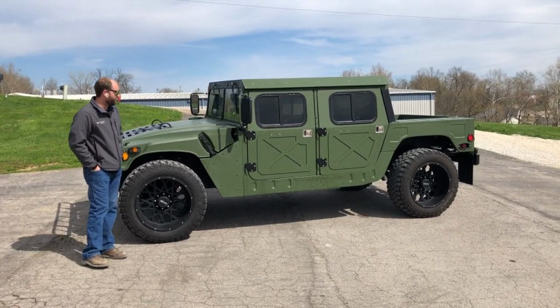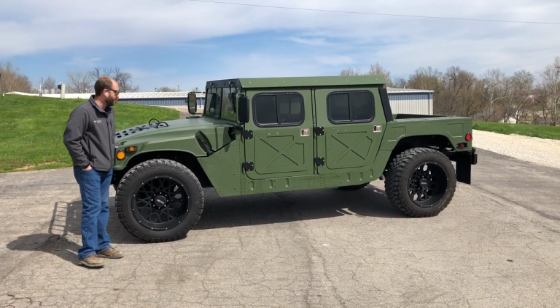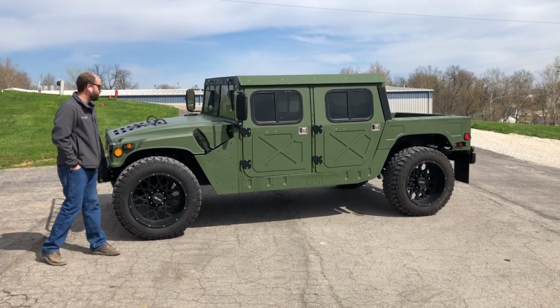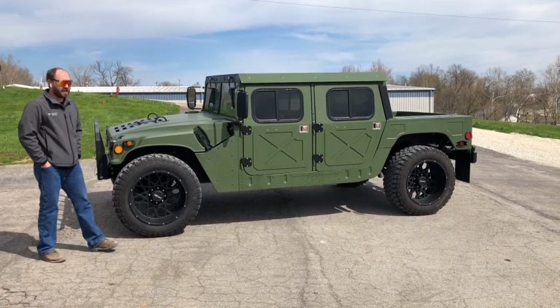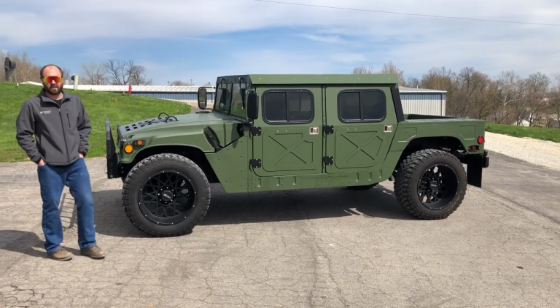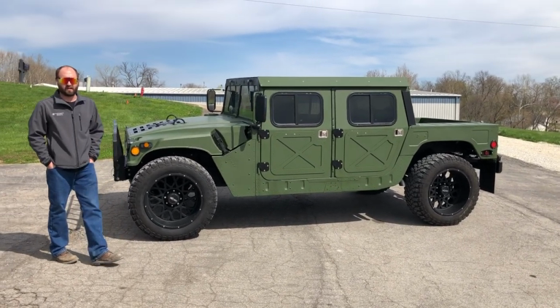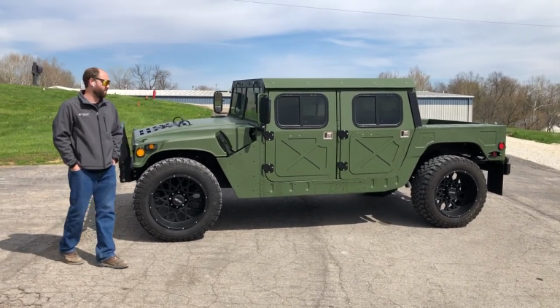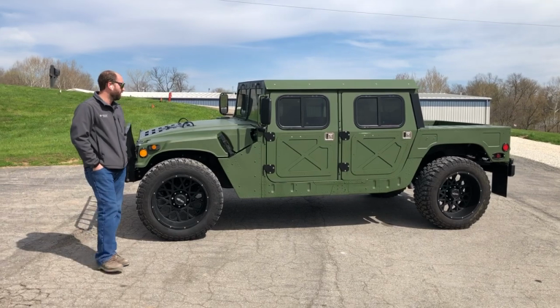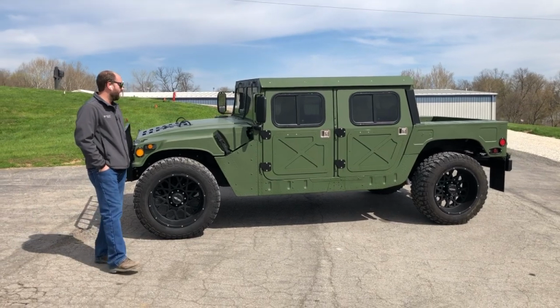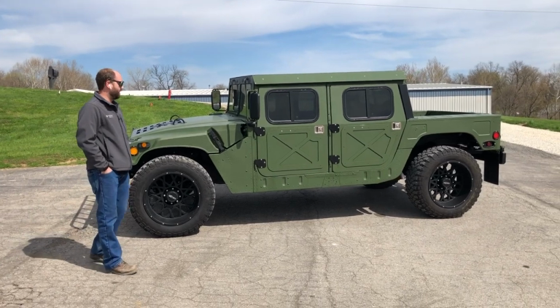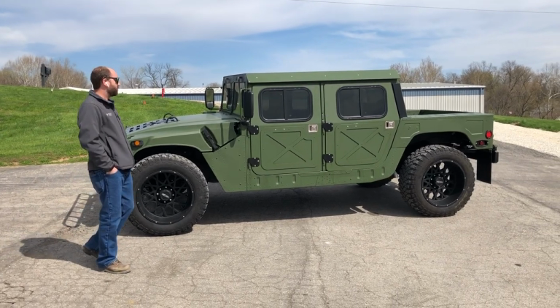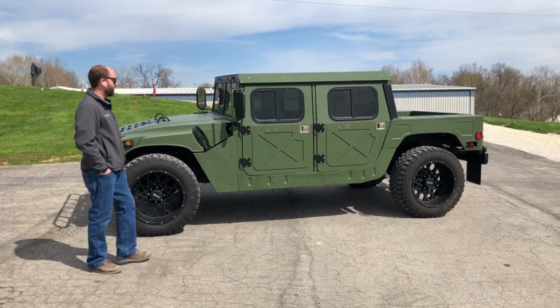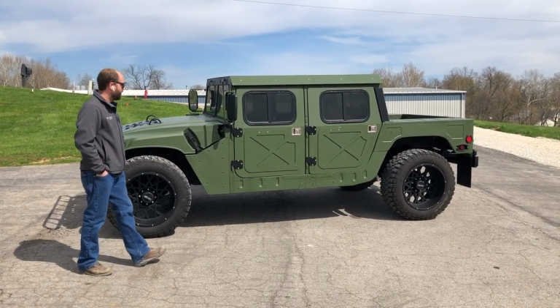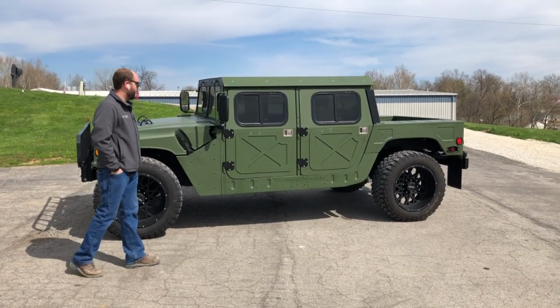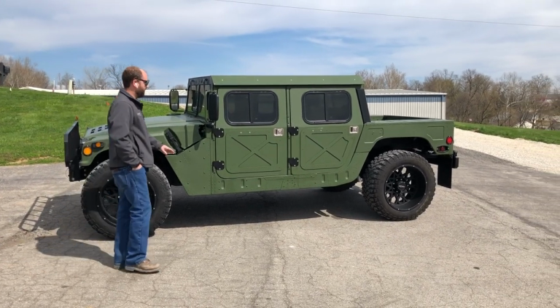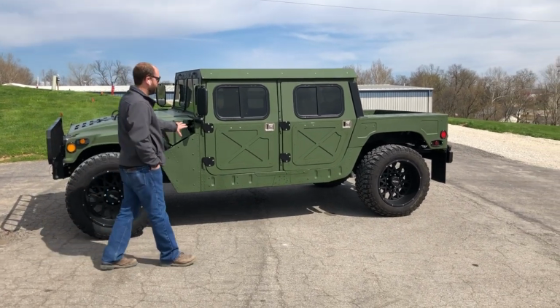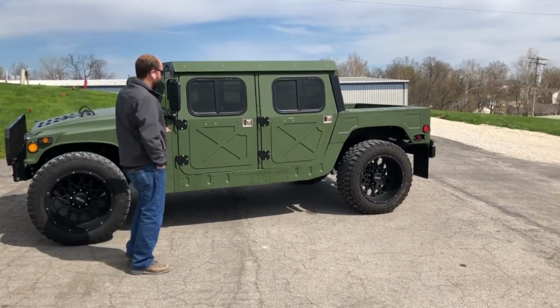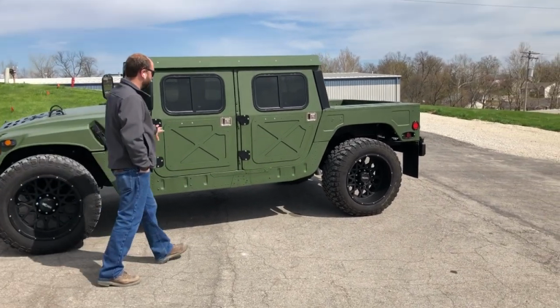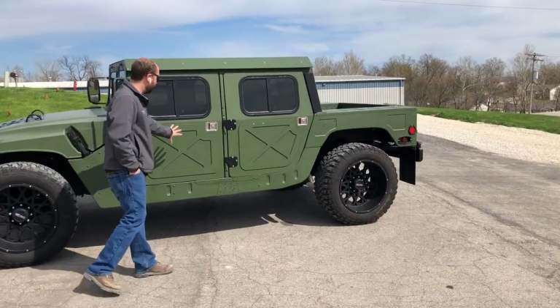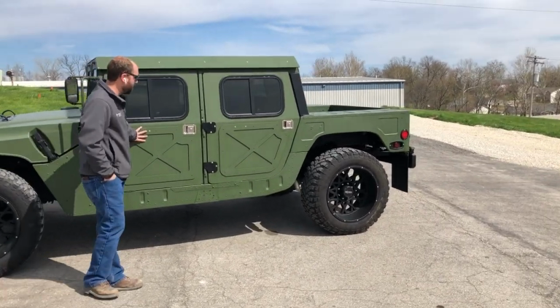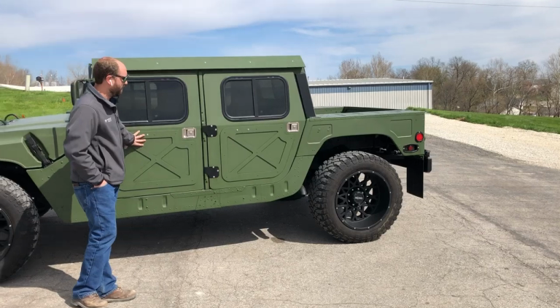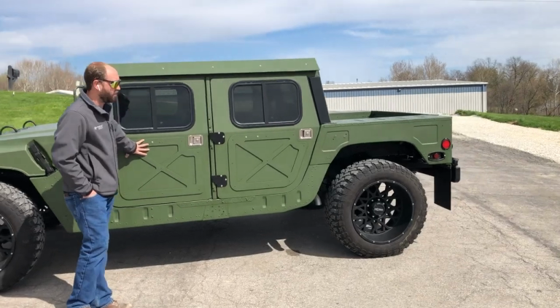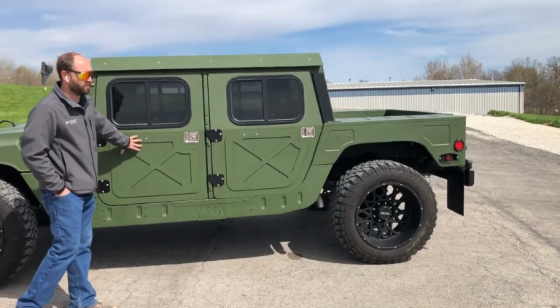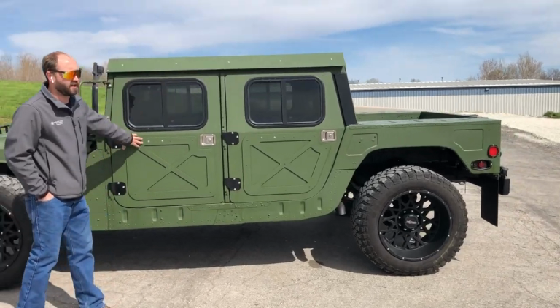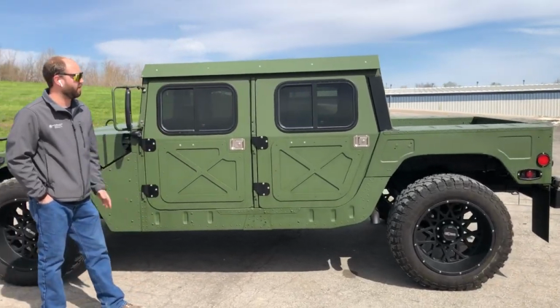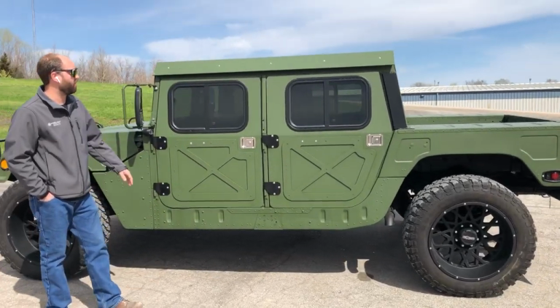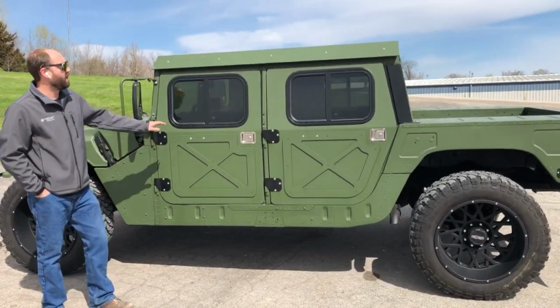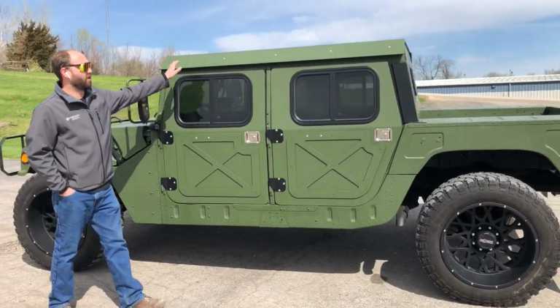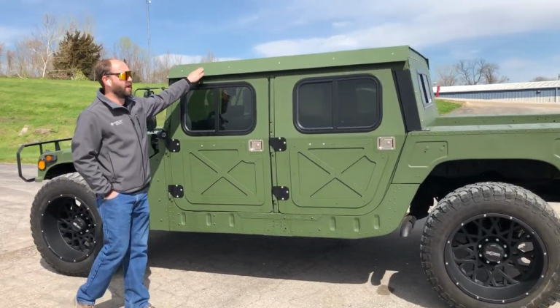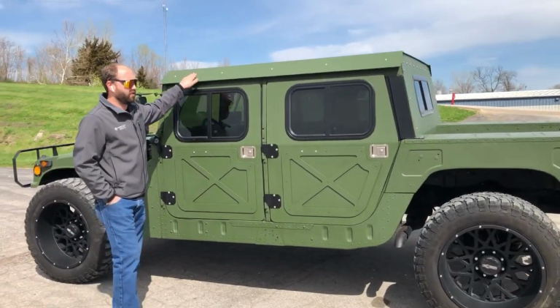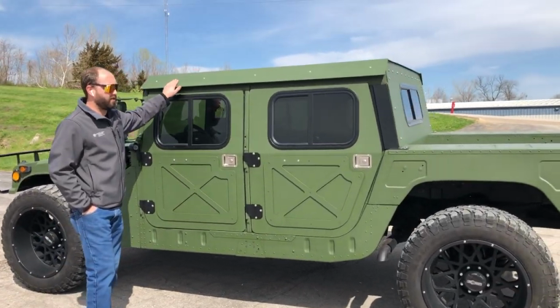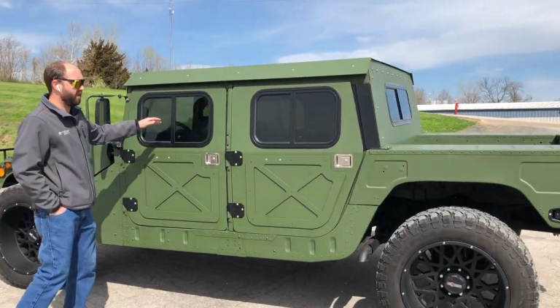It's a 998. We've done a lot of accessorizing to this vehicle and added a lot of cool upgrades. Starting here on the side of the vehicle, we've obviously added our new MME hard doors — they're aluminum hard doors — along with our eighth-inch aluminum hard top kit.